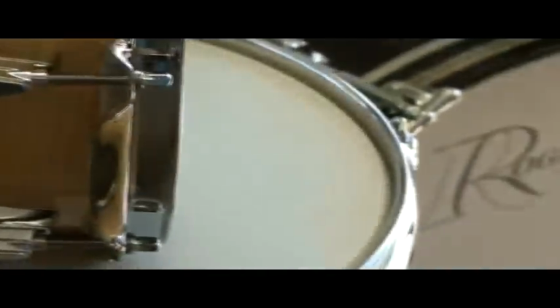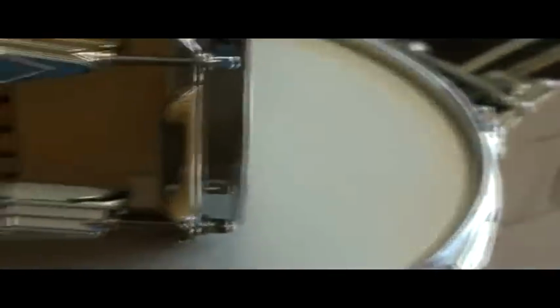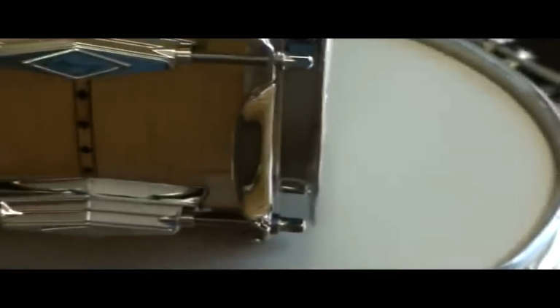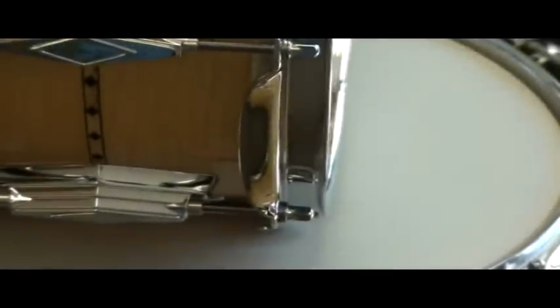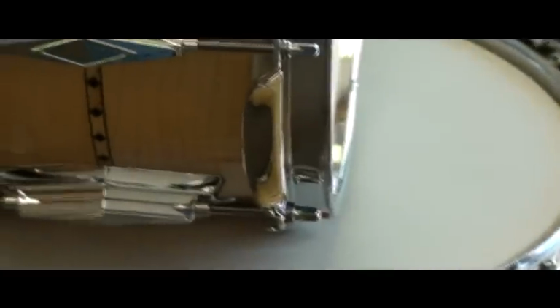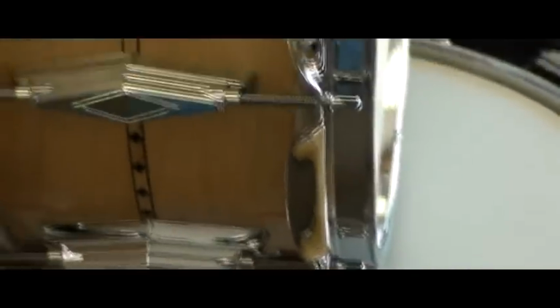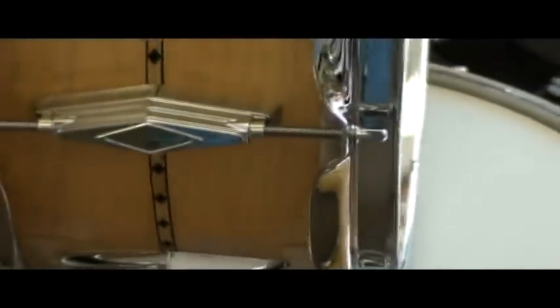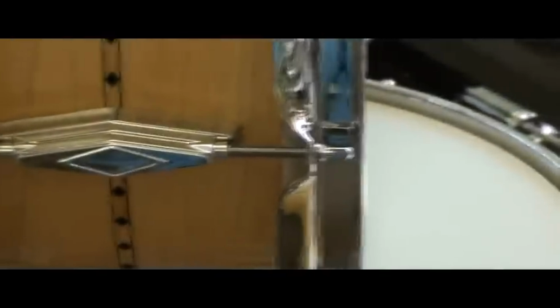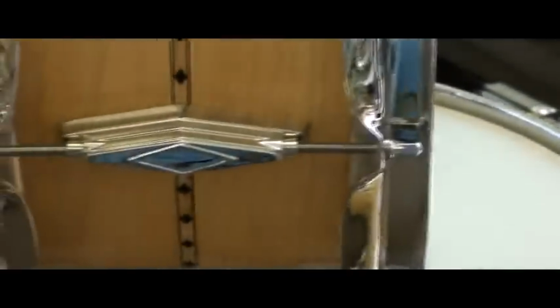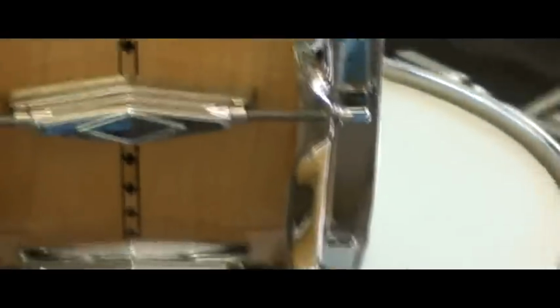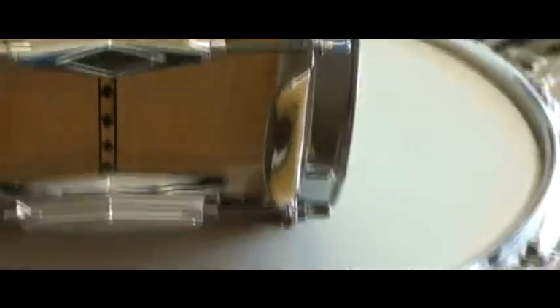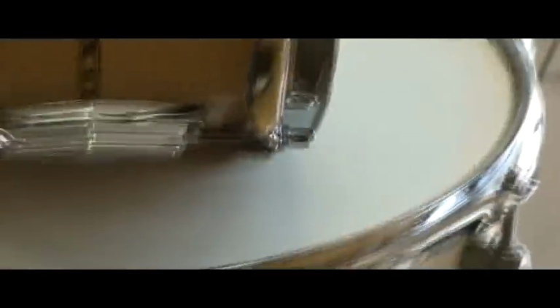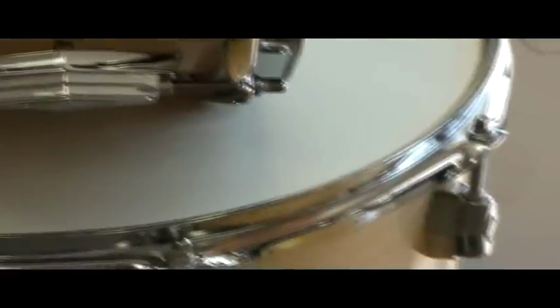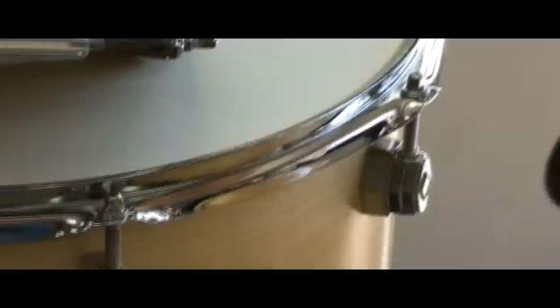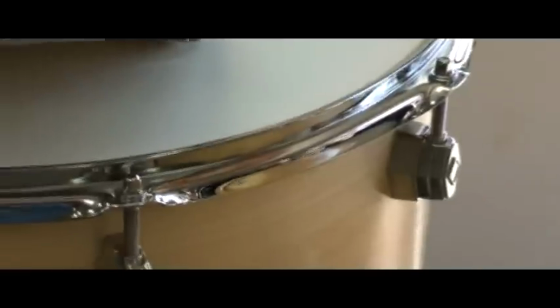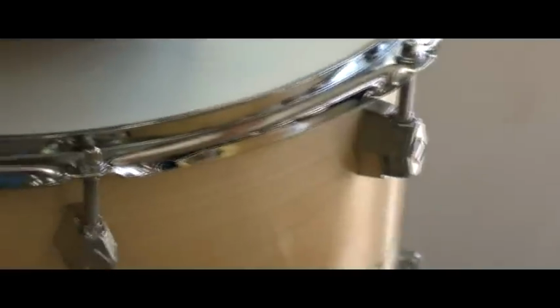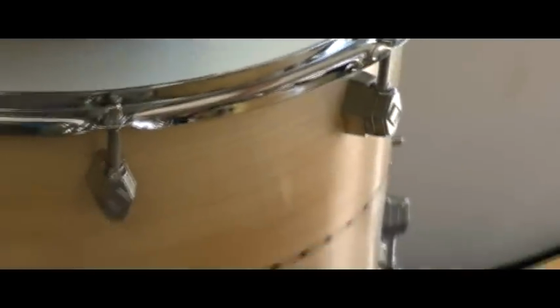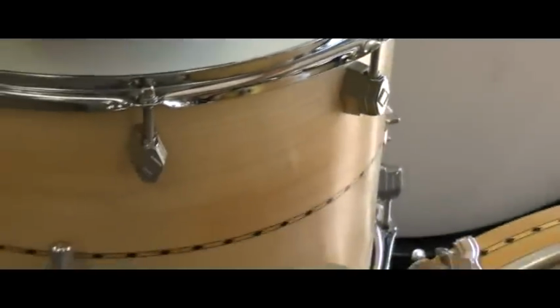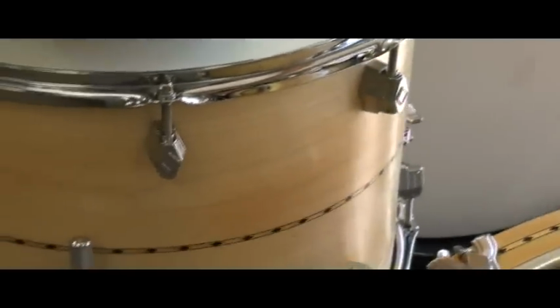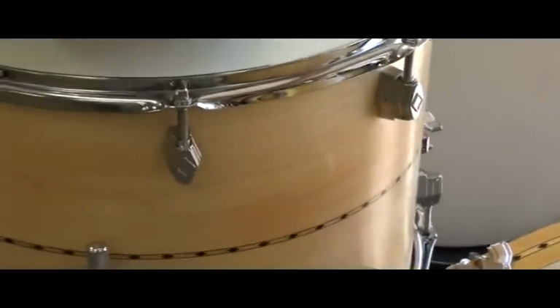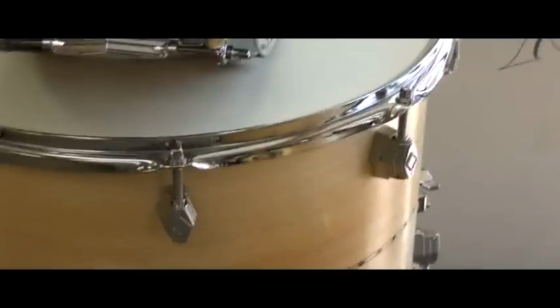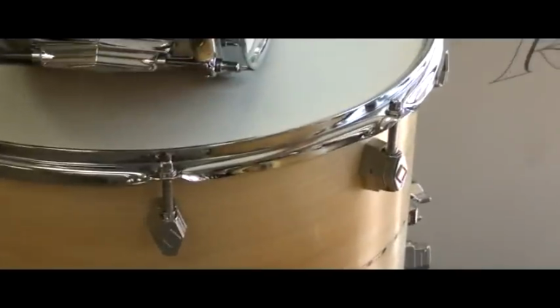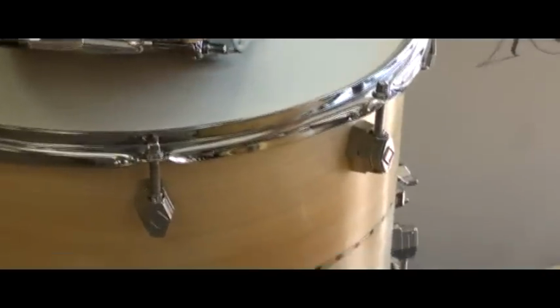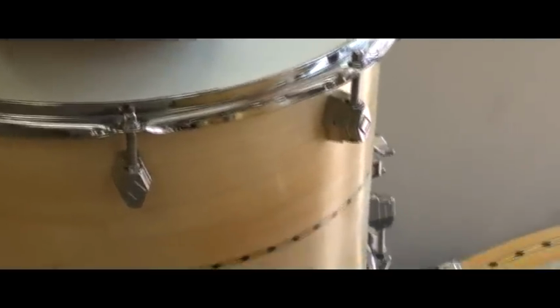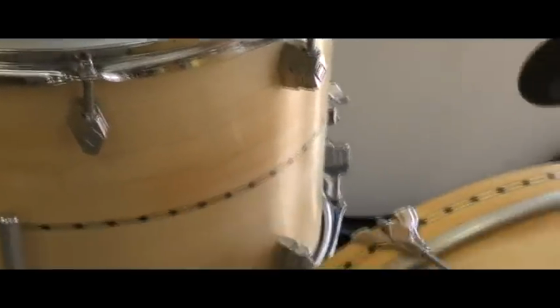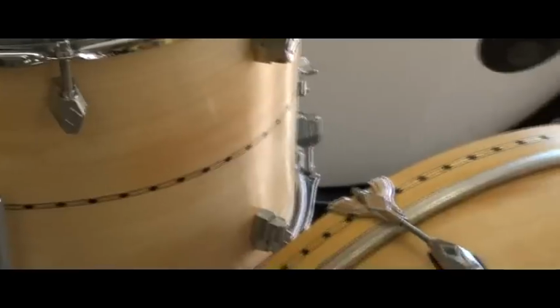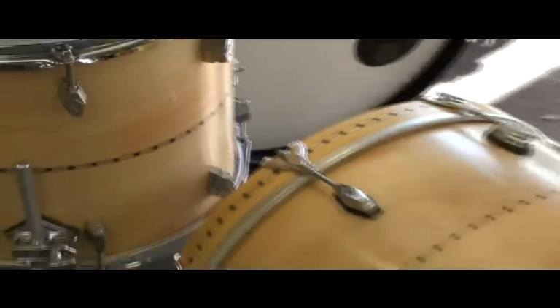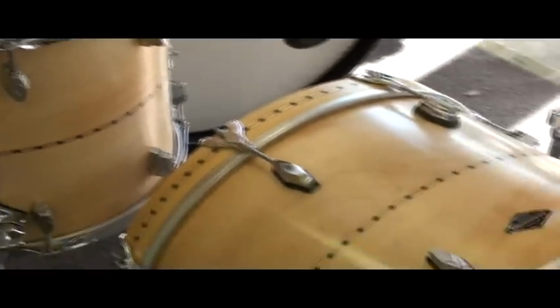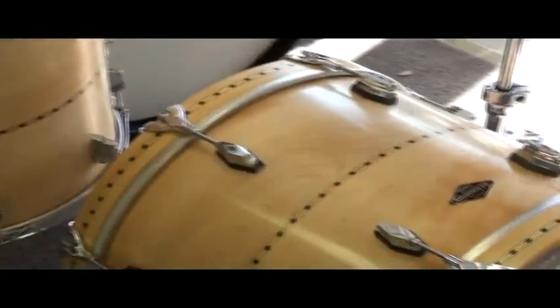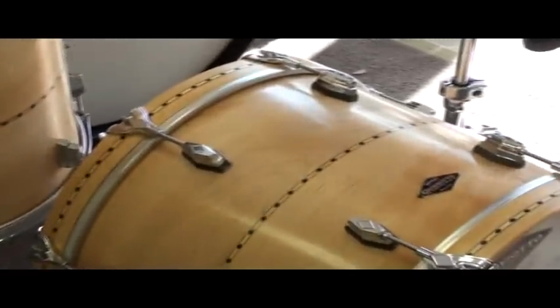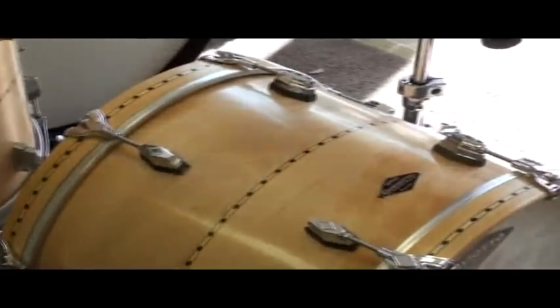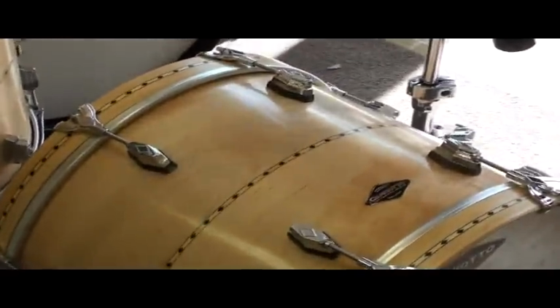Like on 13-inch toms, you can use this lug. On 16-inch floor toms, on bass drums — so you can get a very Radio King sort of a vibe from it, if you will.